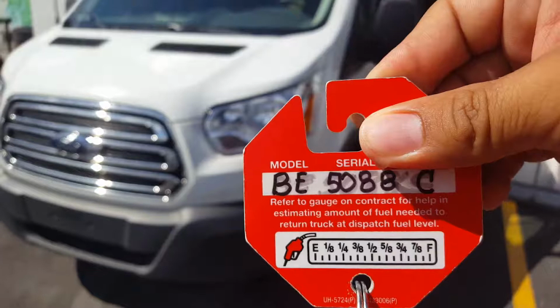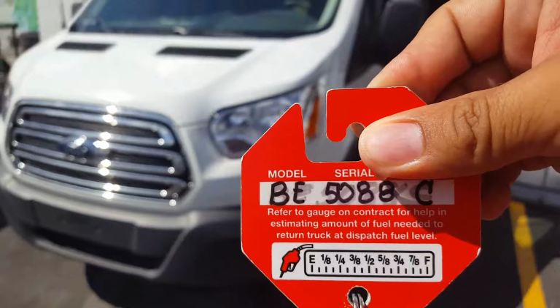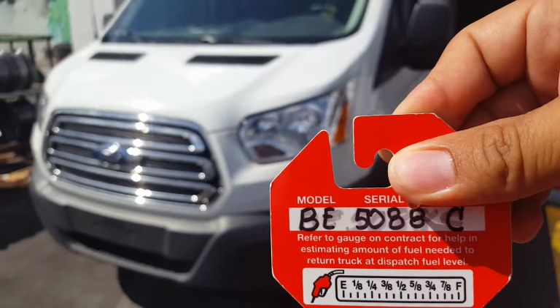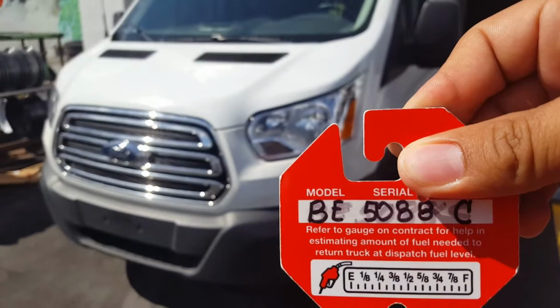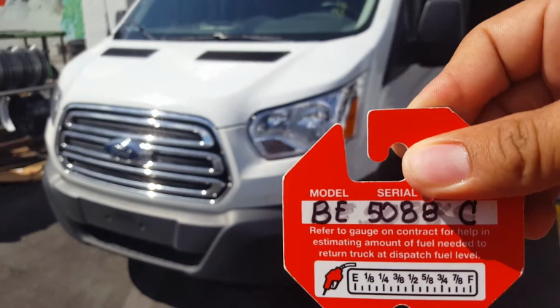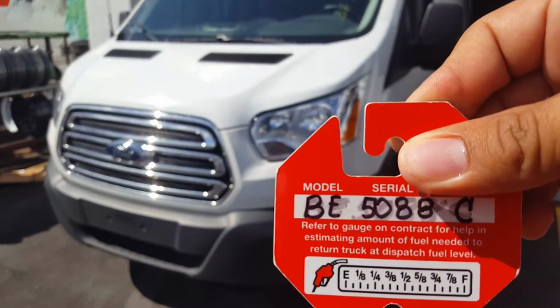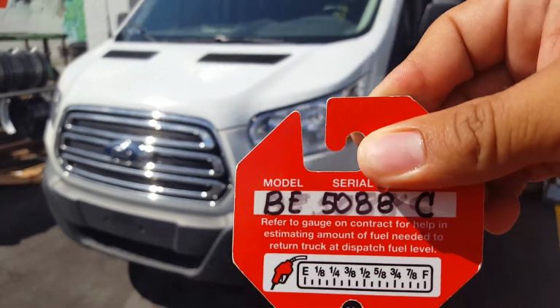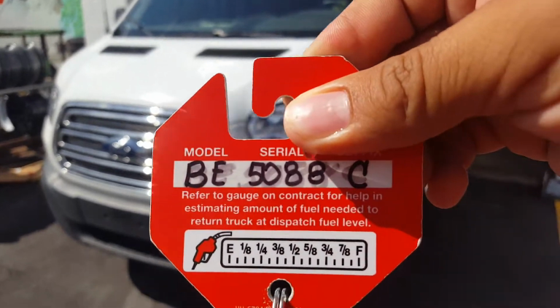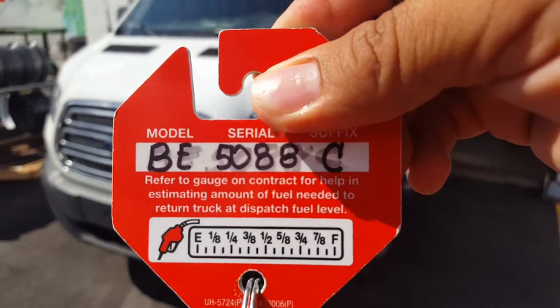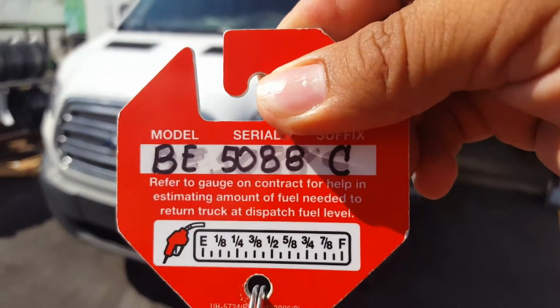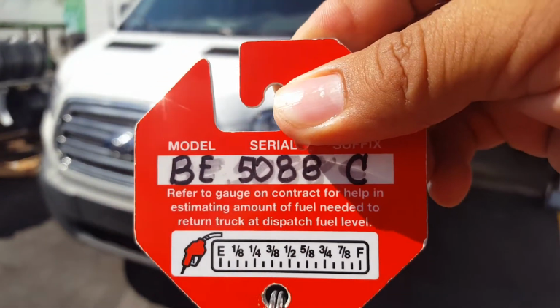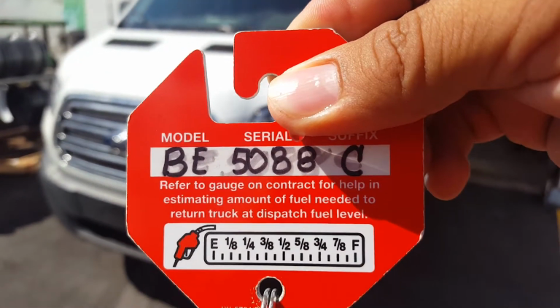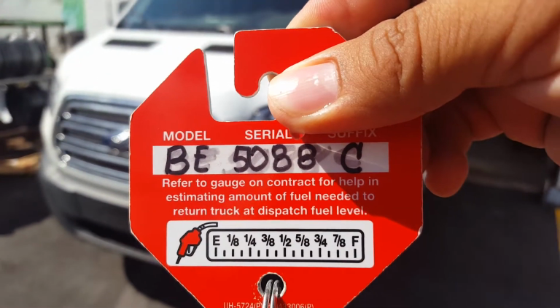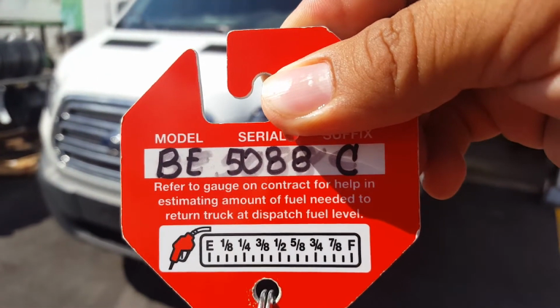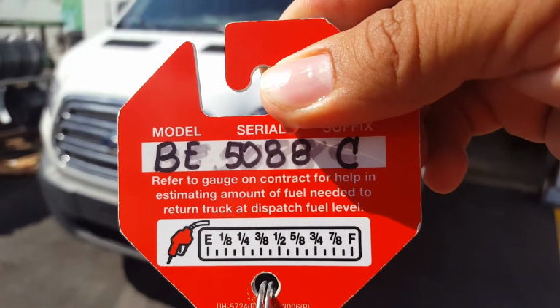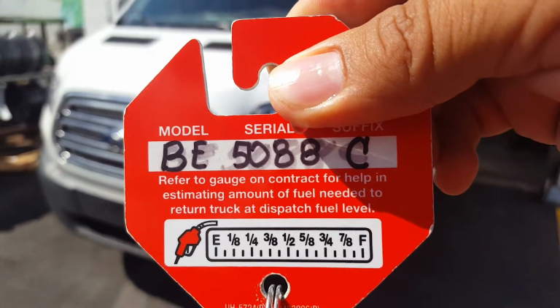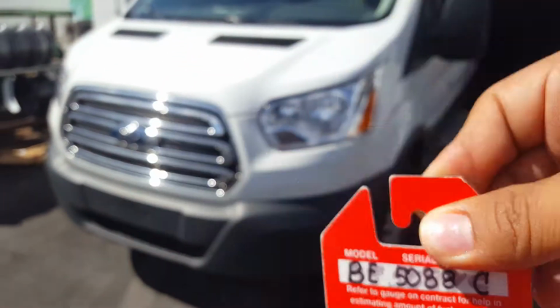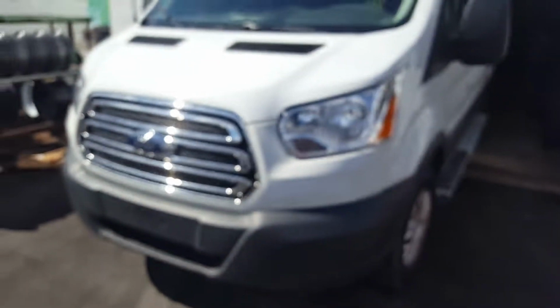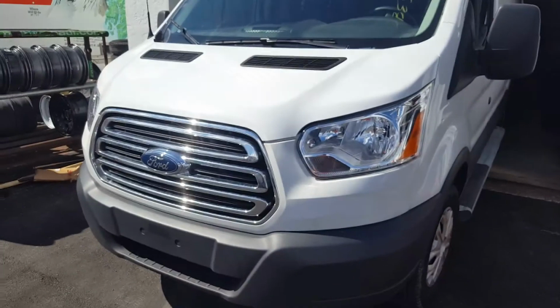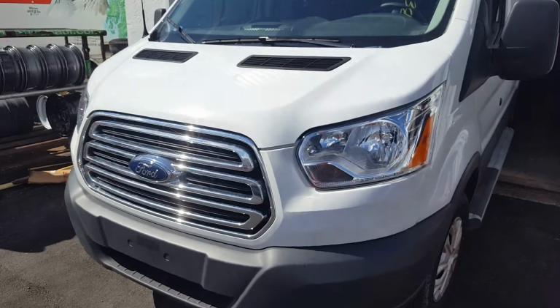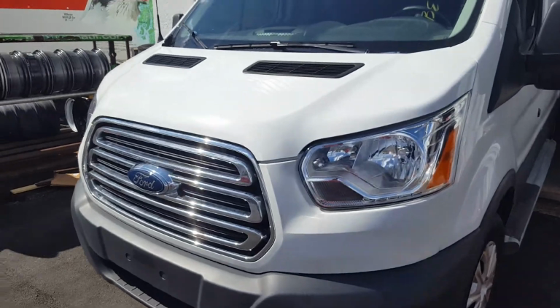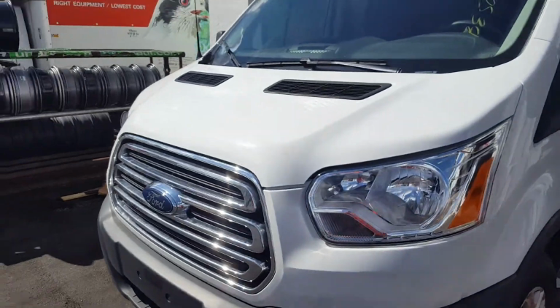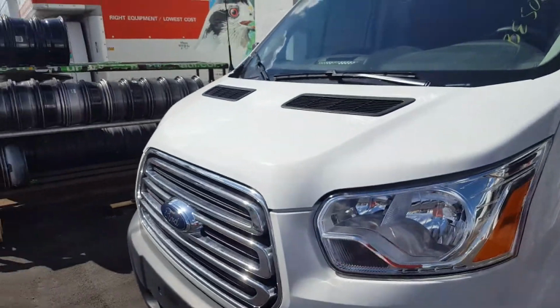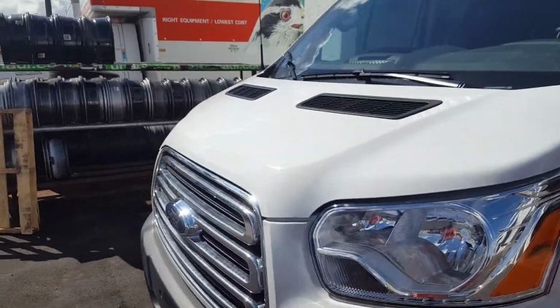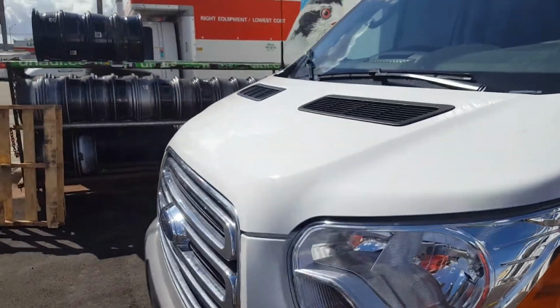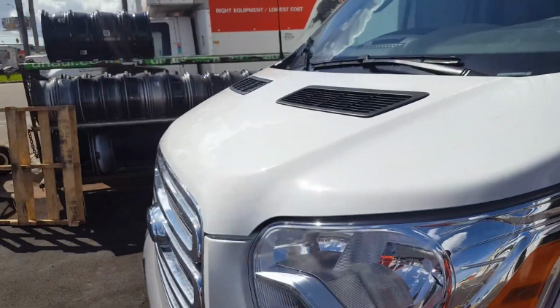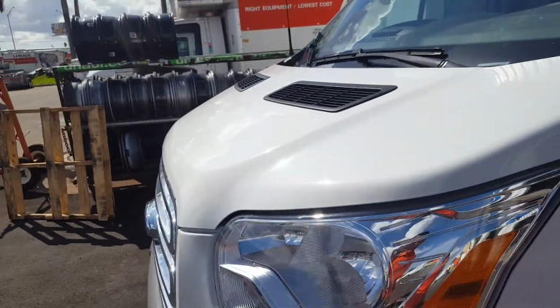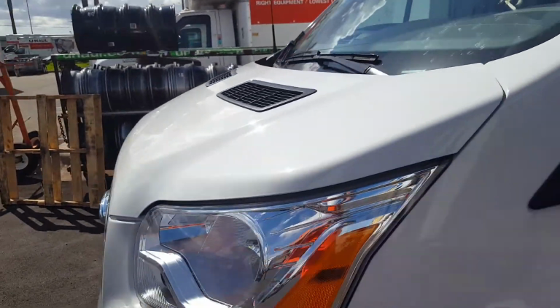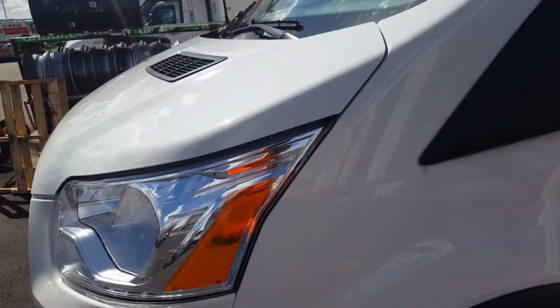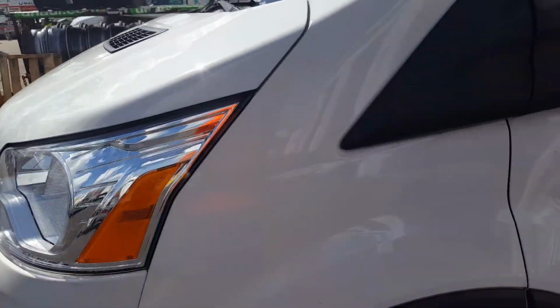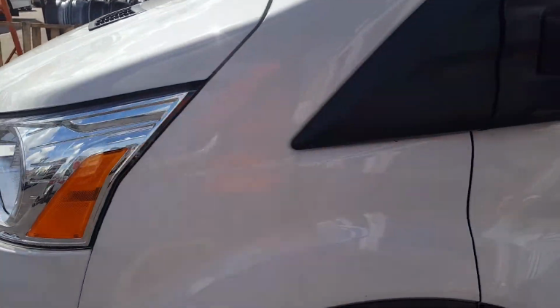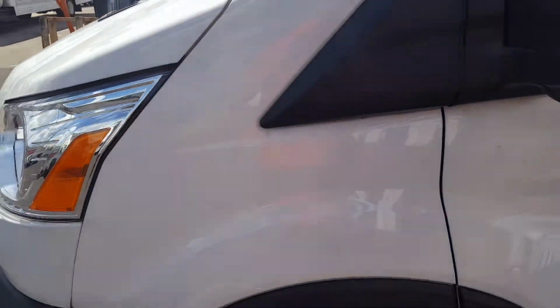We have a 2017 Ford Transit with stock number BE5088C. Starting here with the hood, there's nothing on the hood, nothing on the left fender.